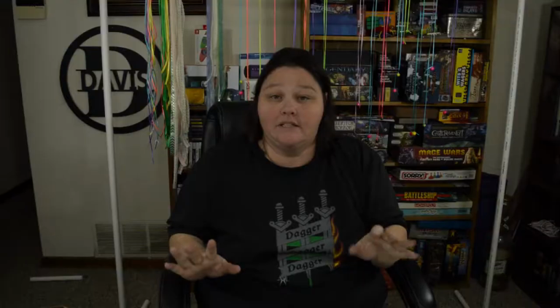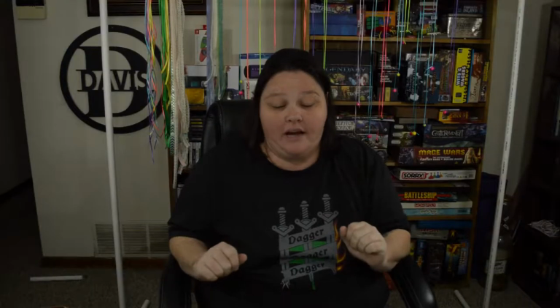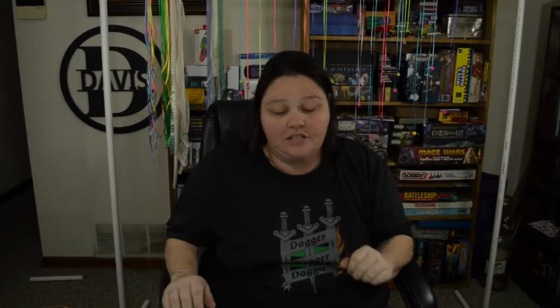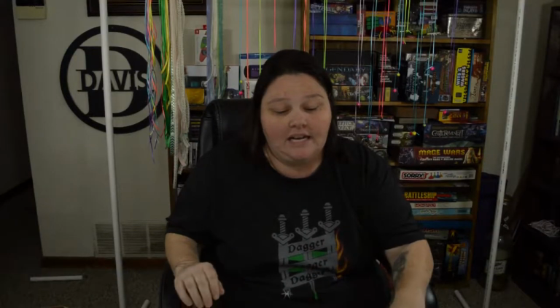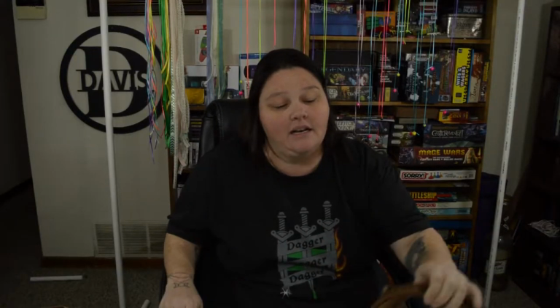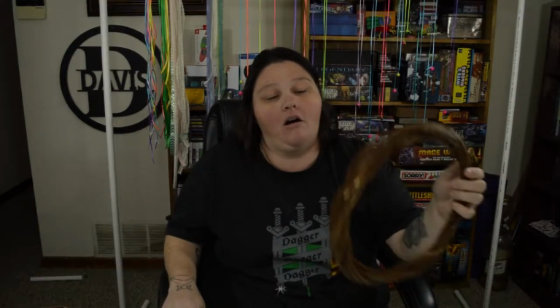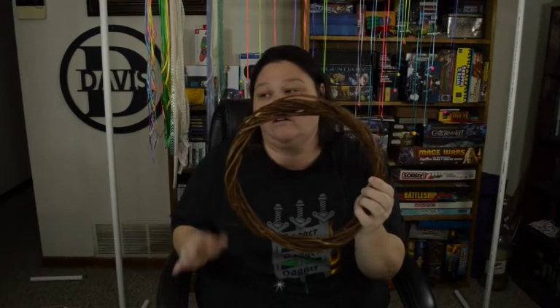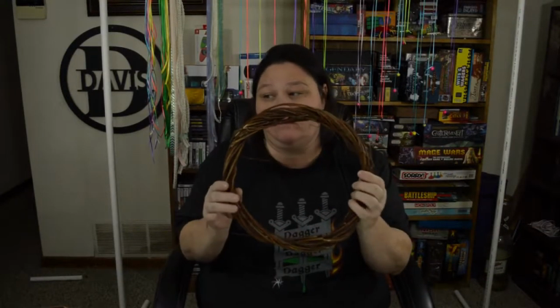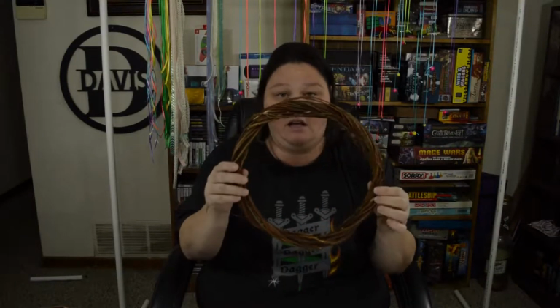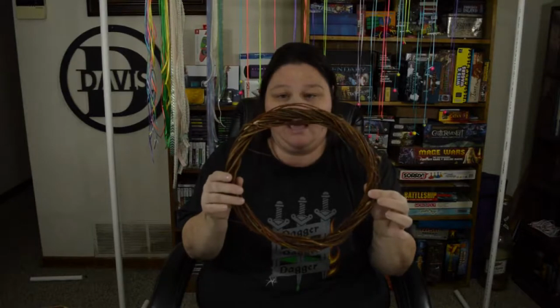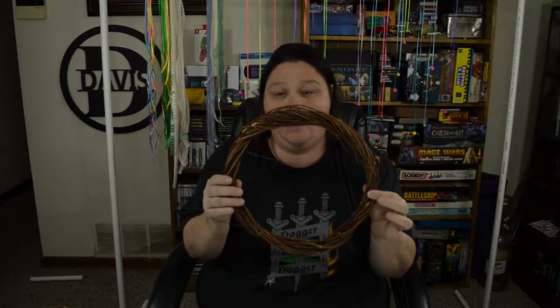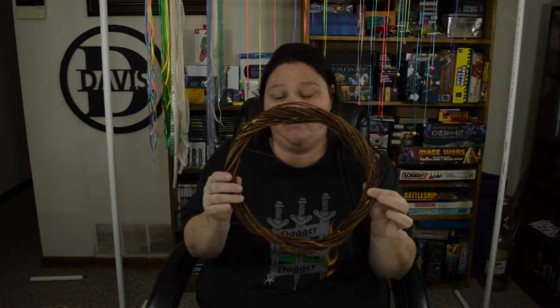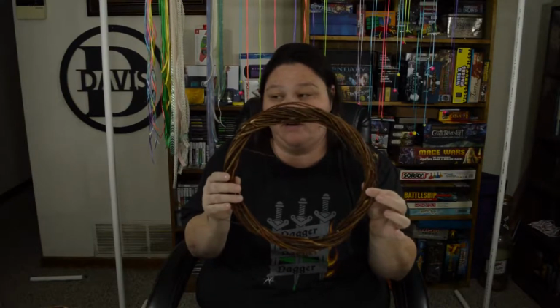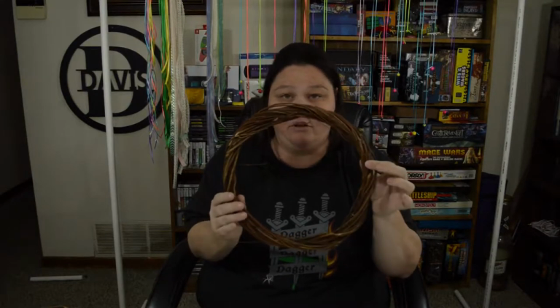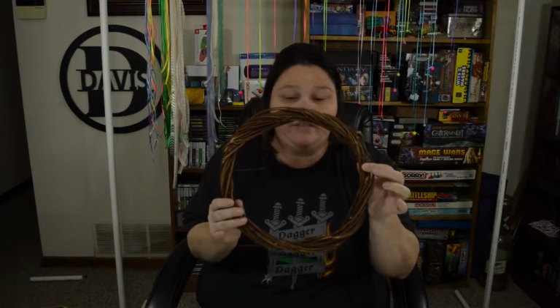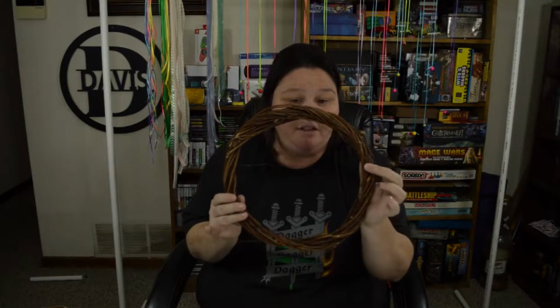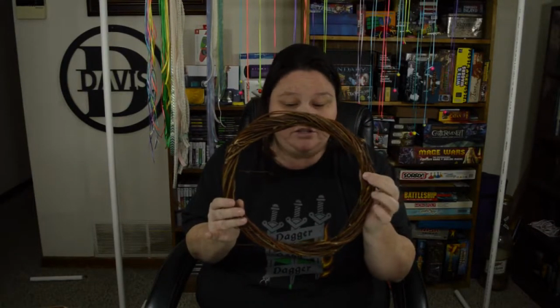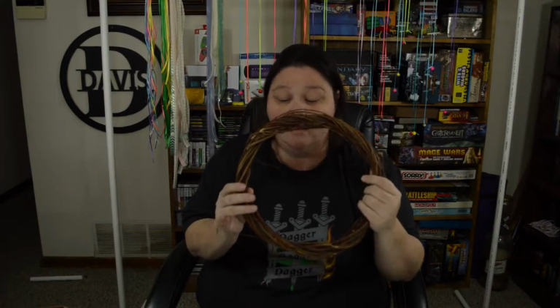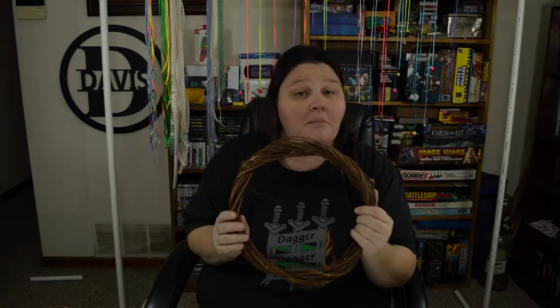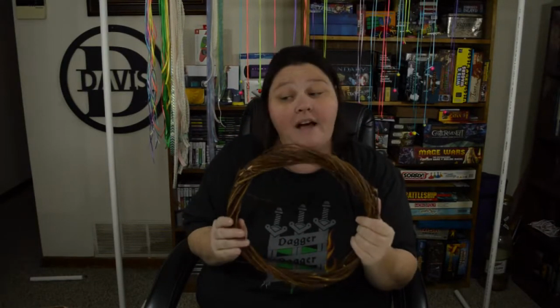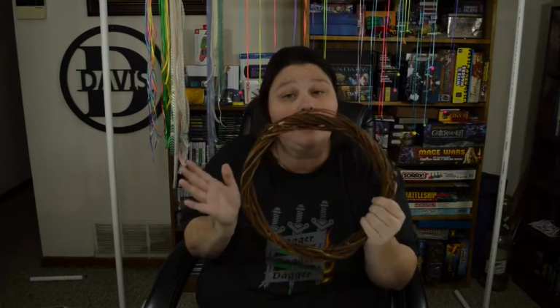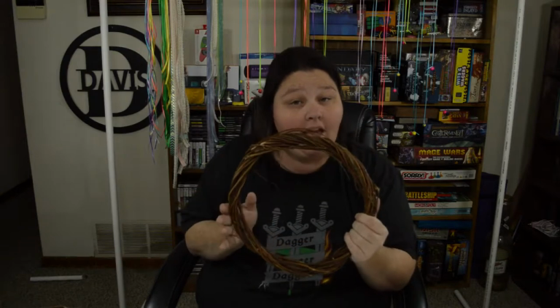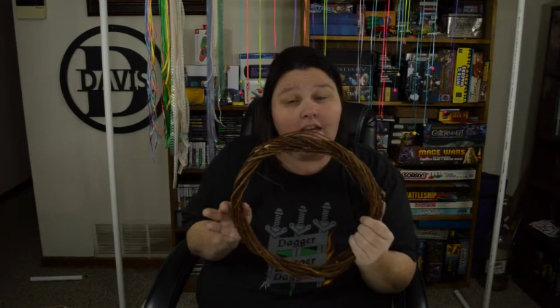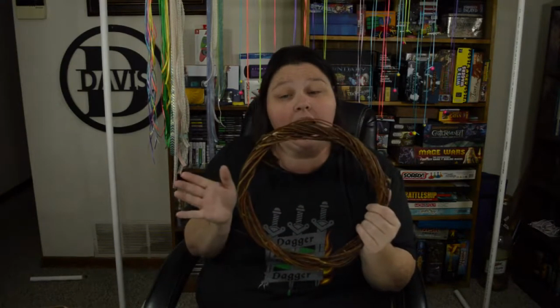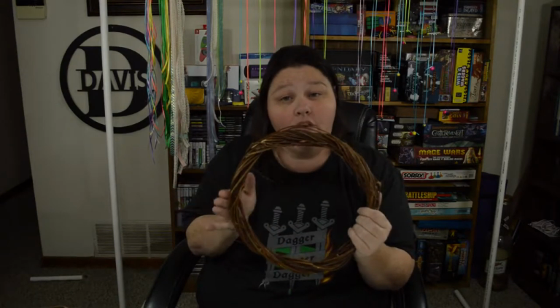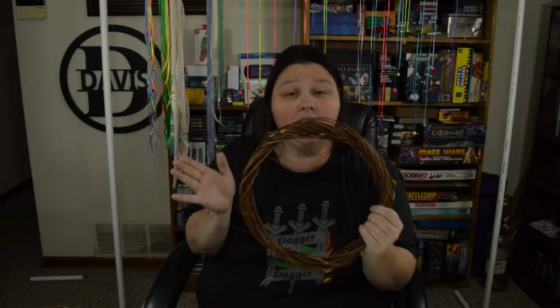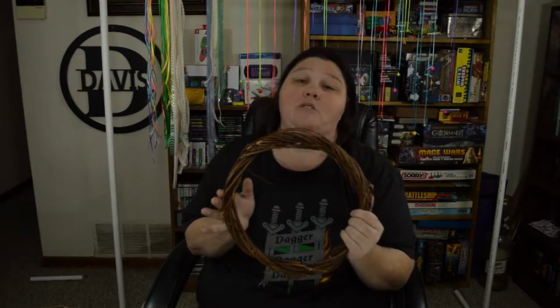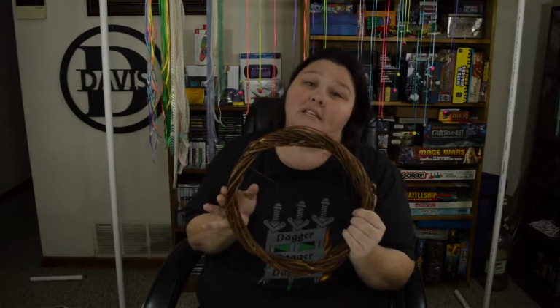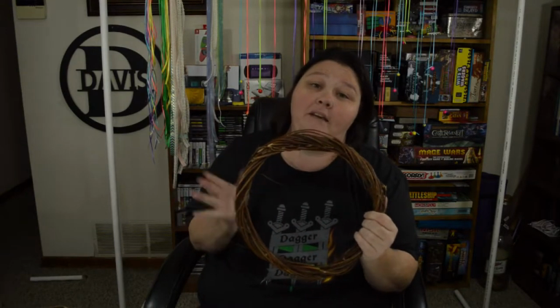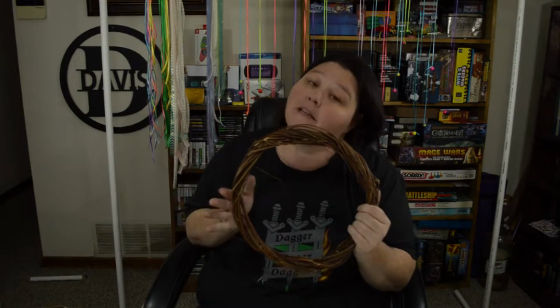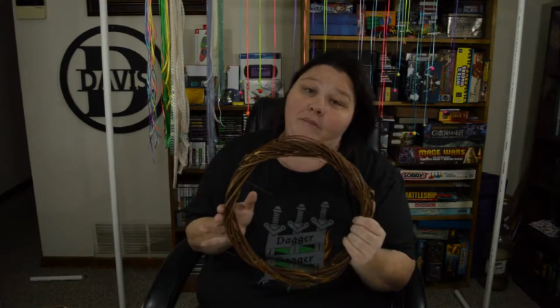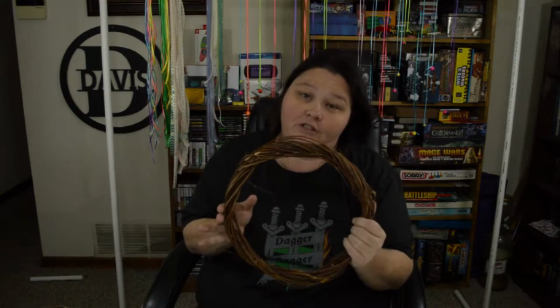Some of the items that you're going to need are a grapevine wreath. You can find these at the Dollar Tree. As a matter of fact, everything that I use in this project today has come from the Dollar Tree.